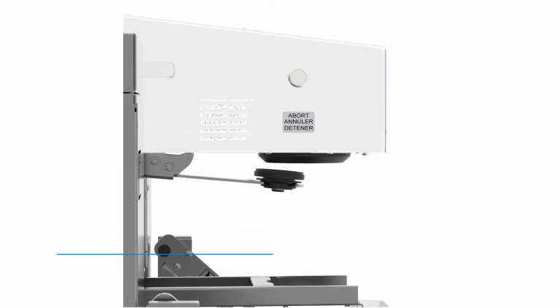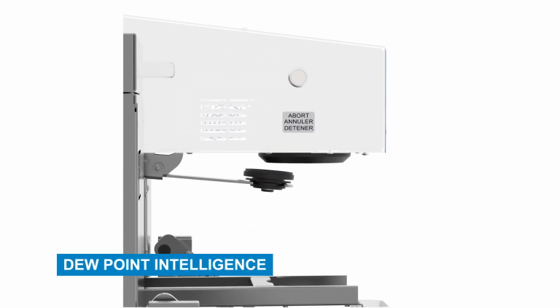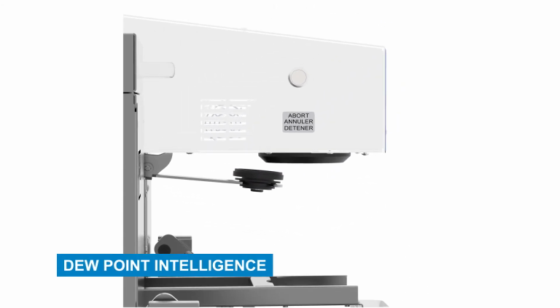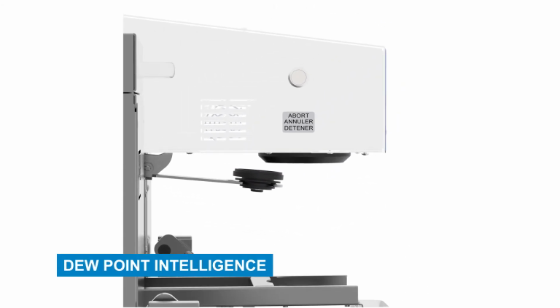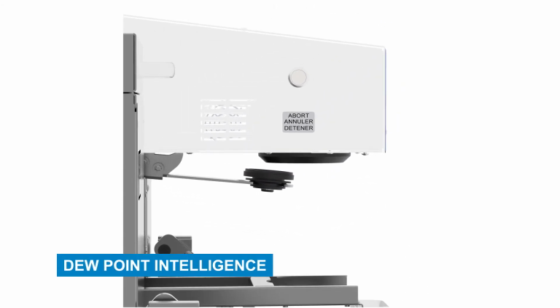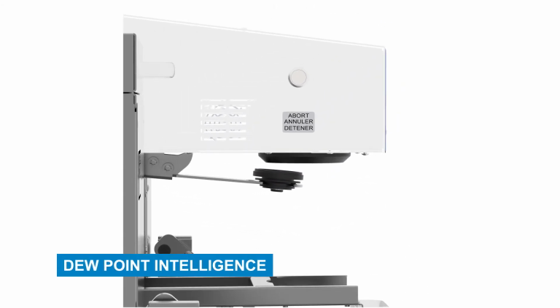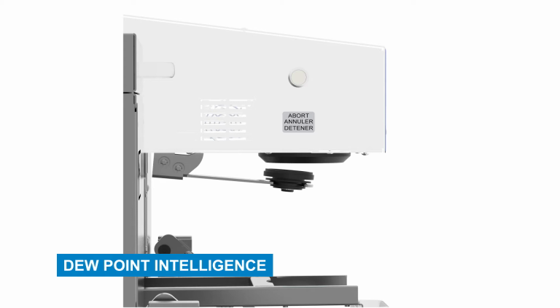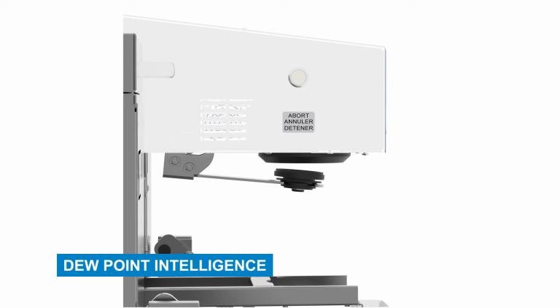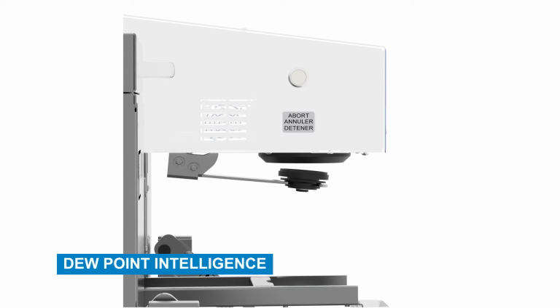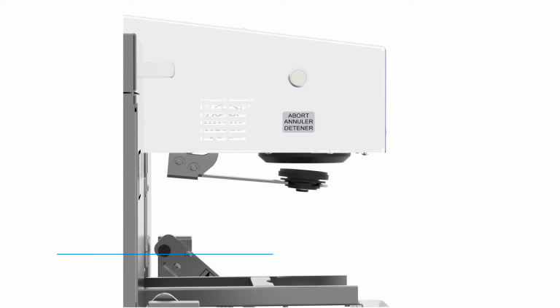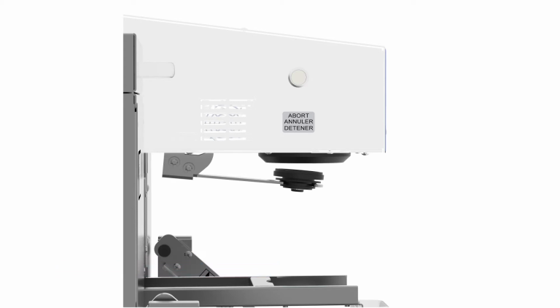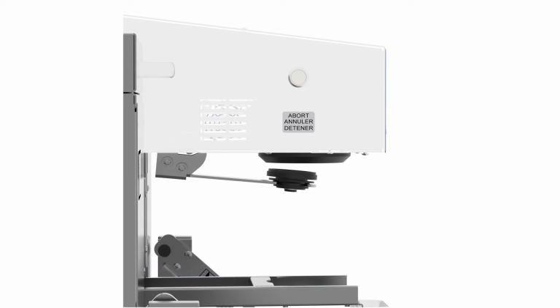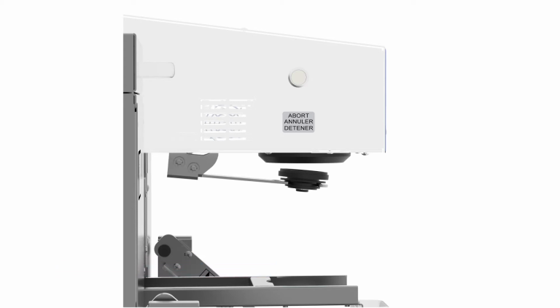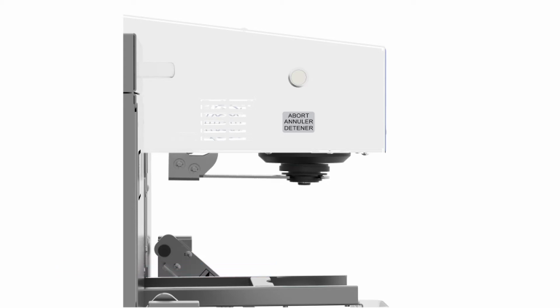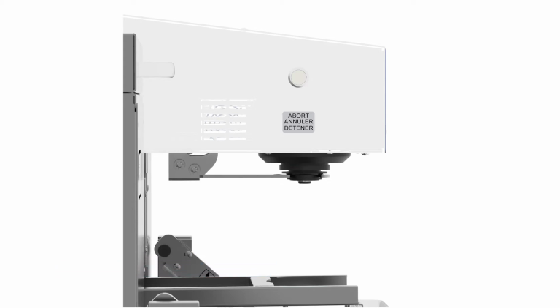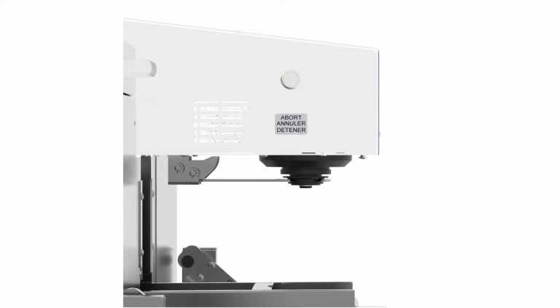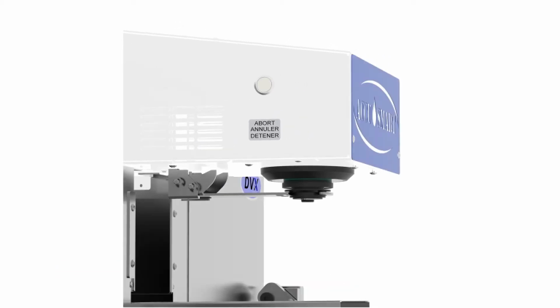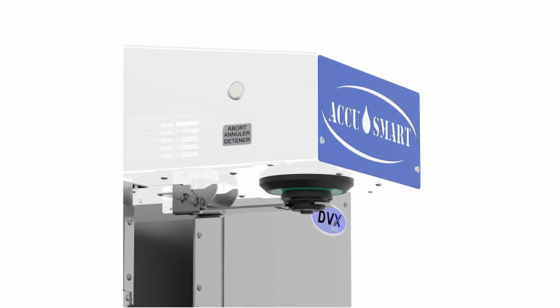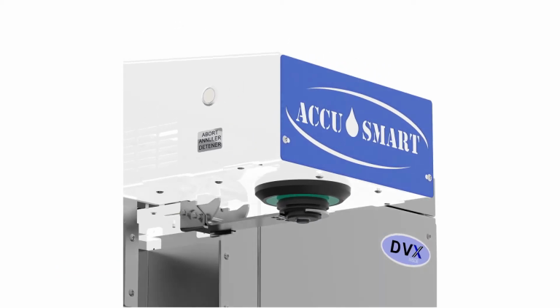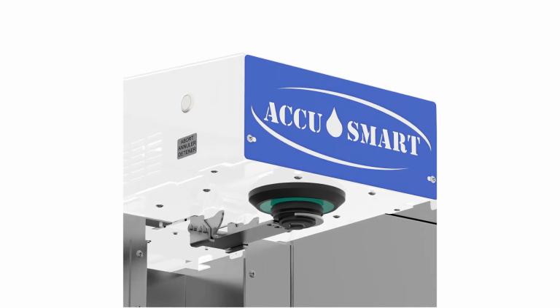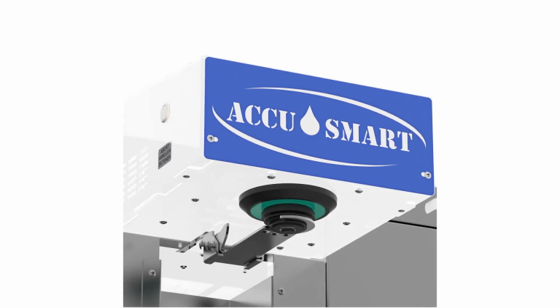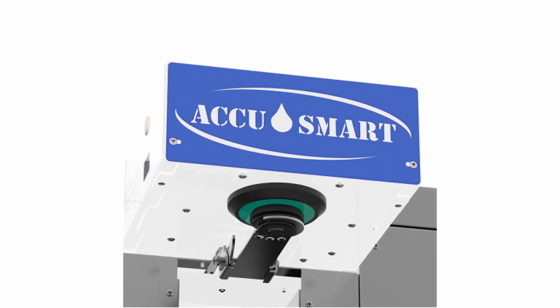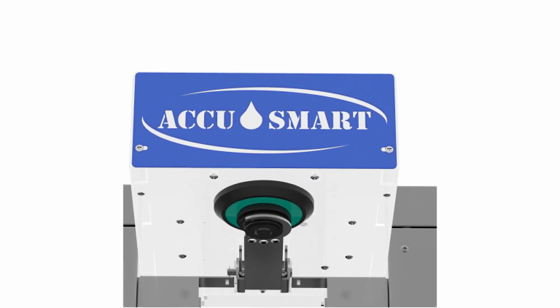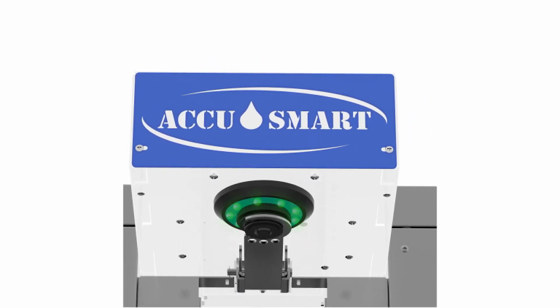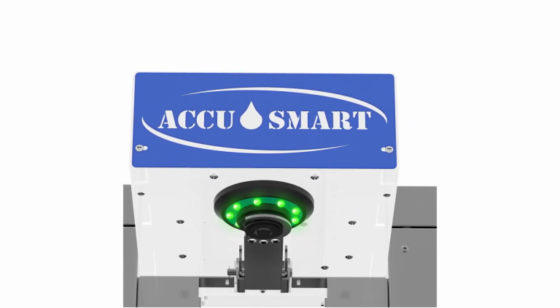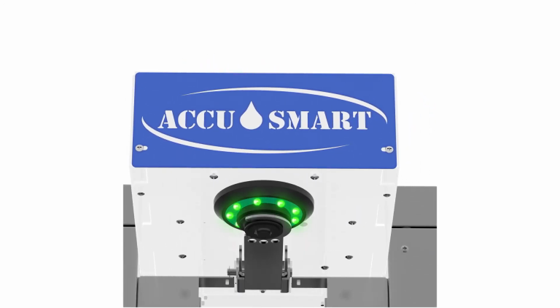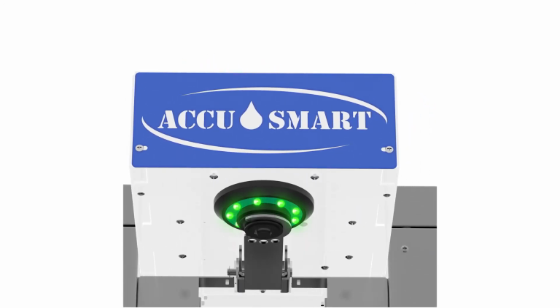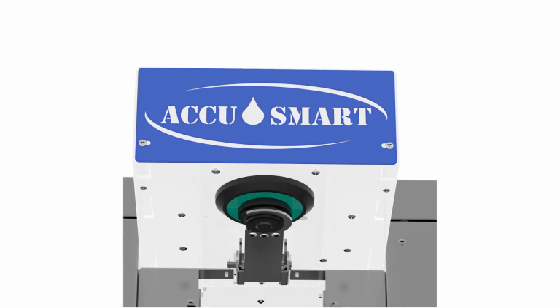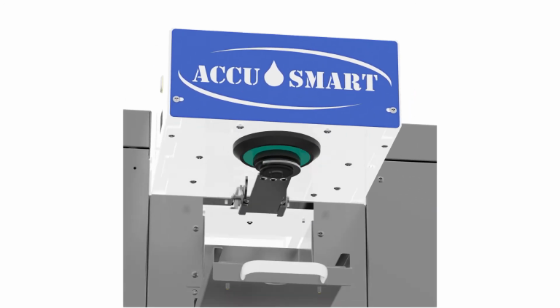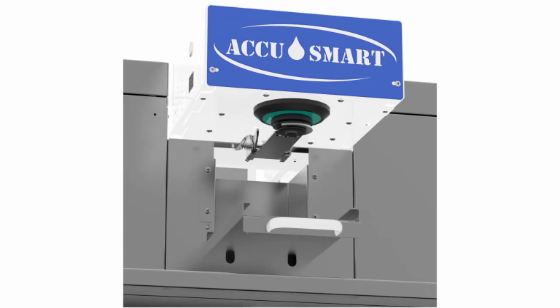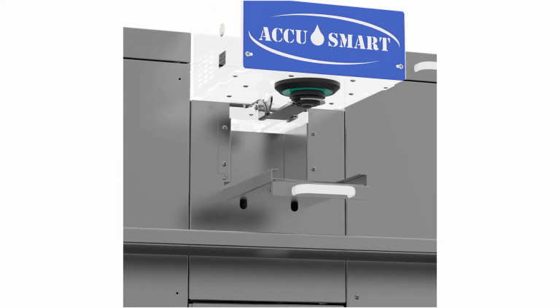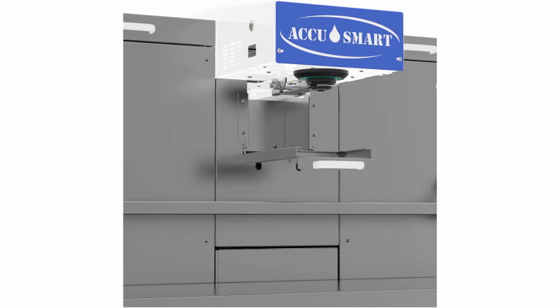Dewpoint Intelligence. Our innovative Dewpoint Intelligence nozzle technology minimizes maintenance by eliminating the need for daily picking and purging, saving you time and money while ensuring optimal operation.